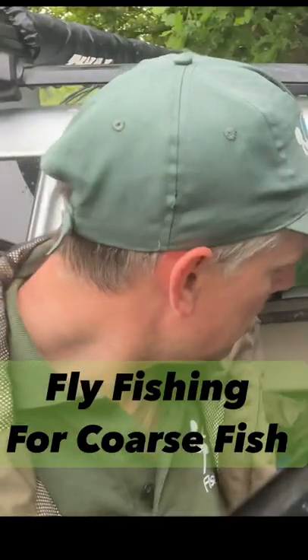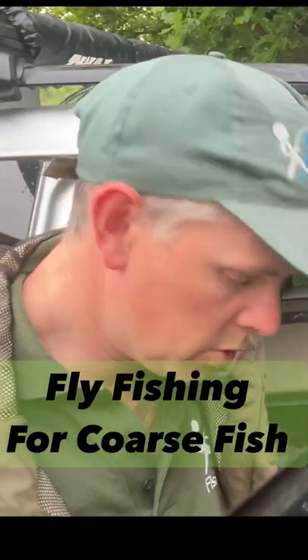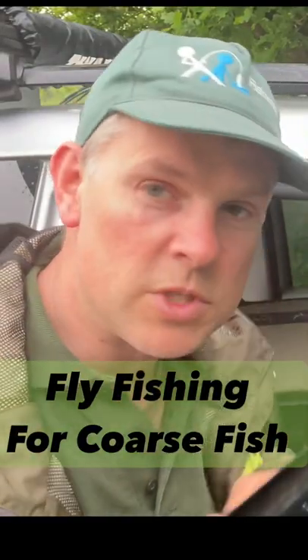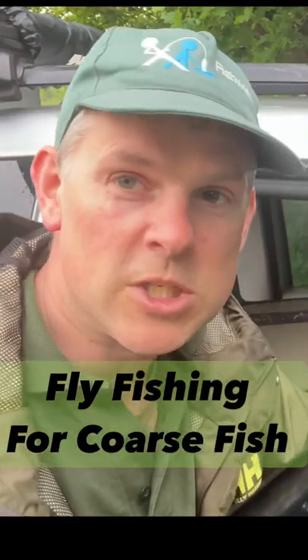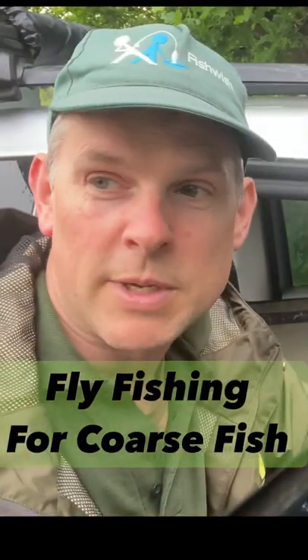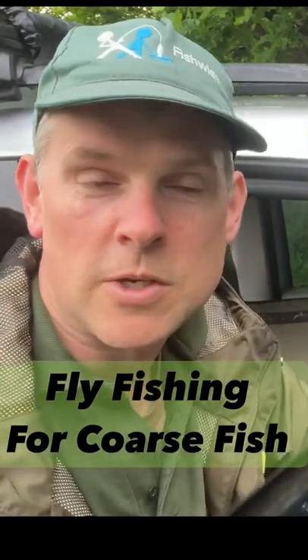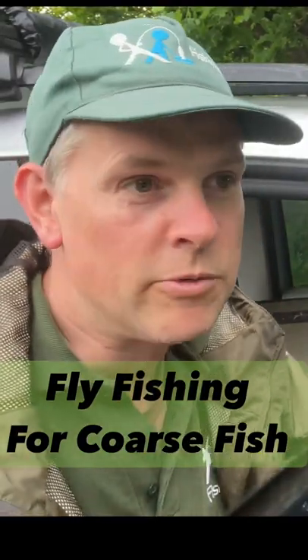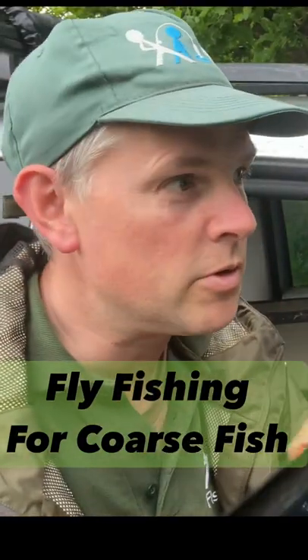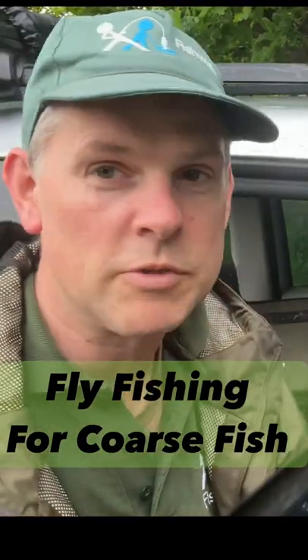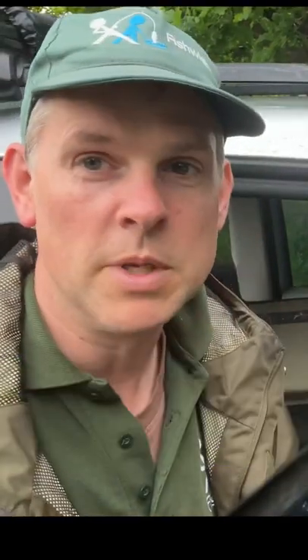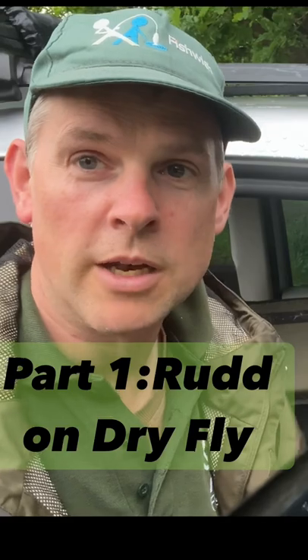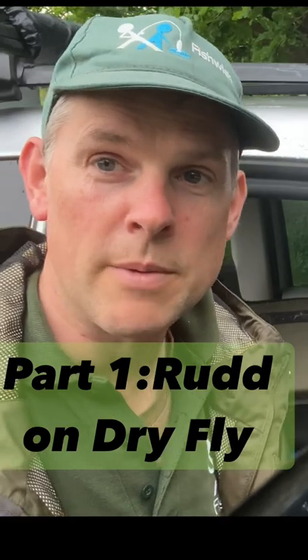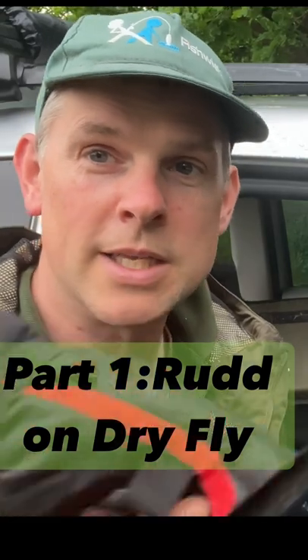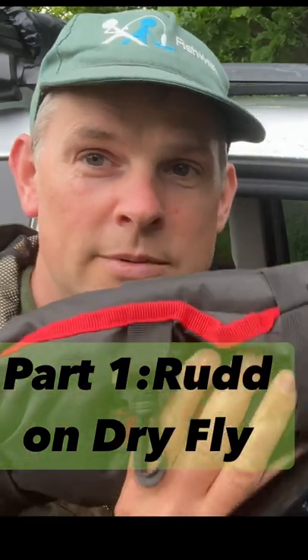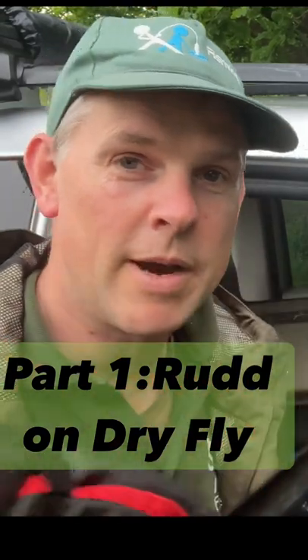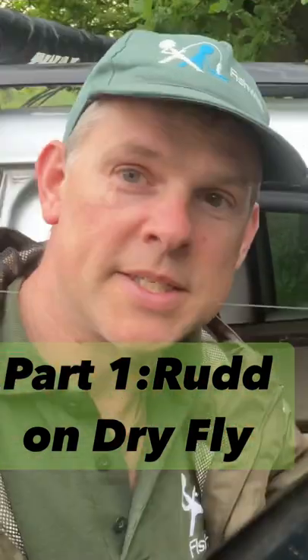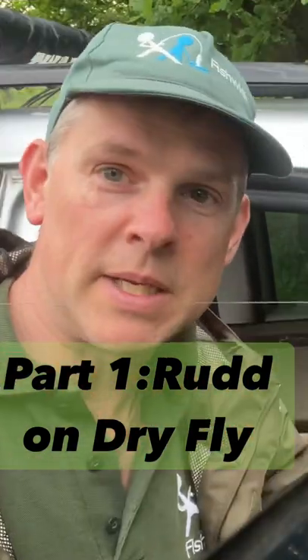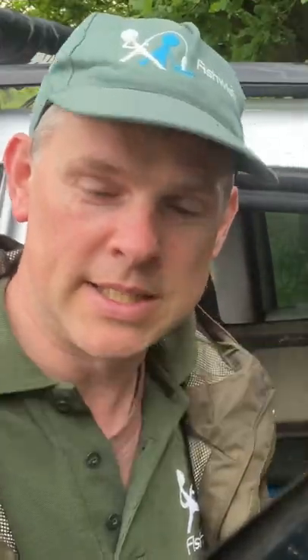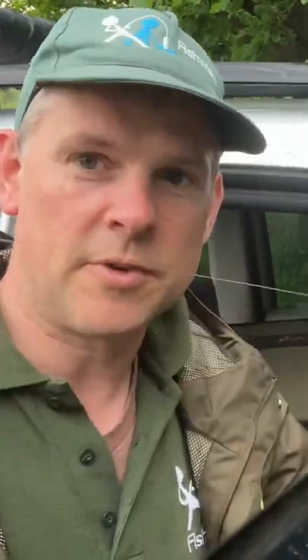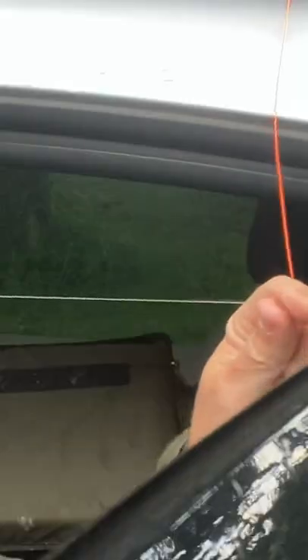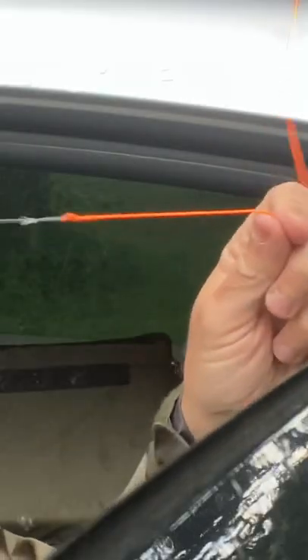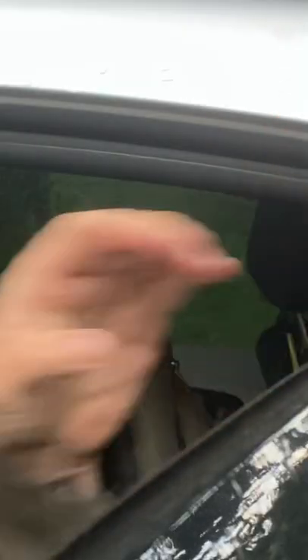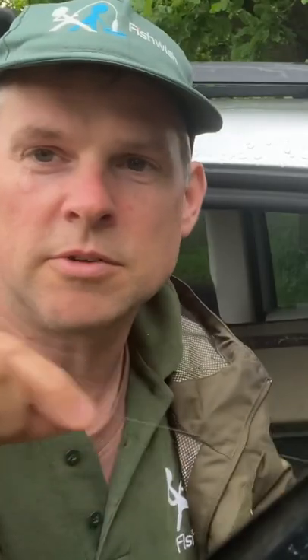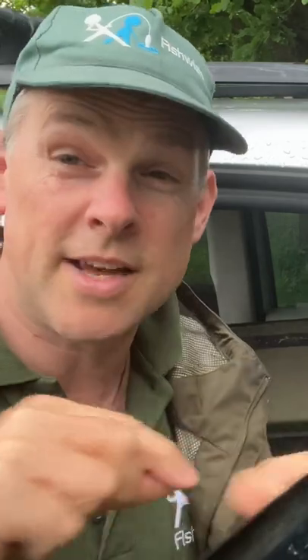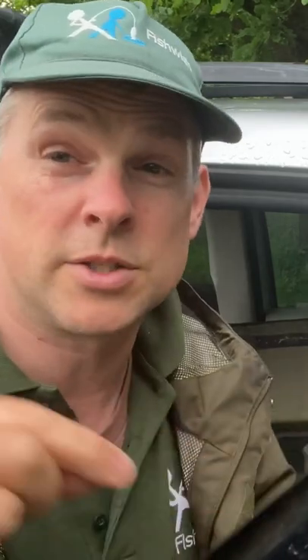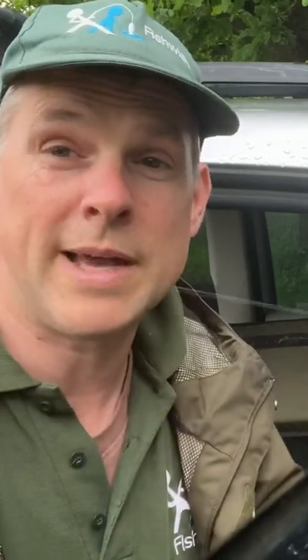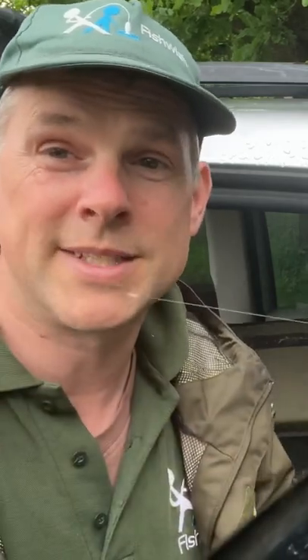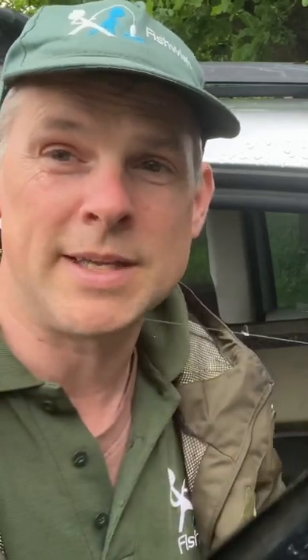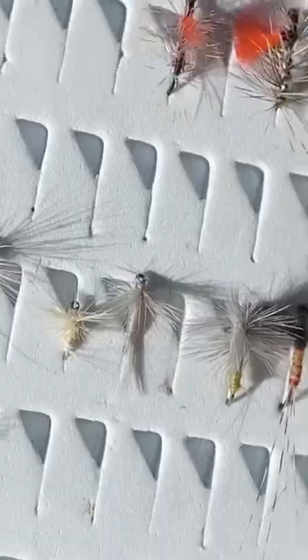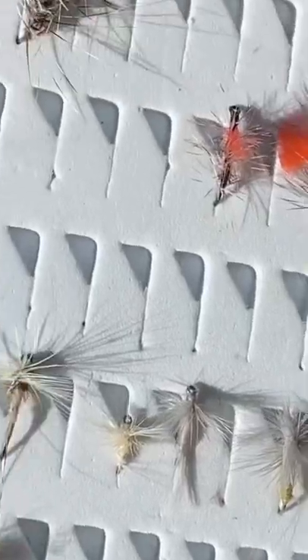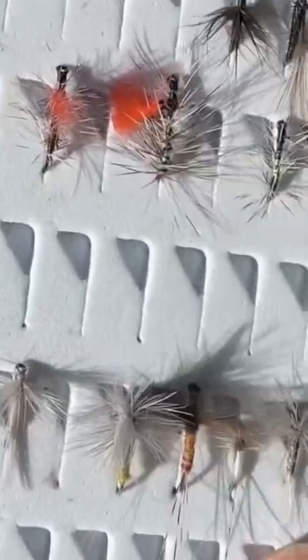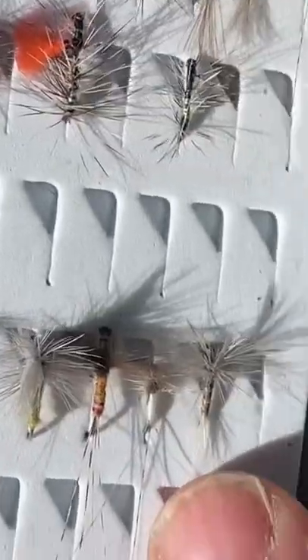In coarse fisheries you need to check to make sure it's okay for you to fly fish on them, and unhooking is absolutely imperative. The tapered leader starts off very thick at the butt section, going right down to two pound tippet, and it just helps turn over those smaller flies.